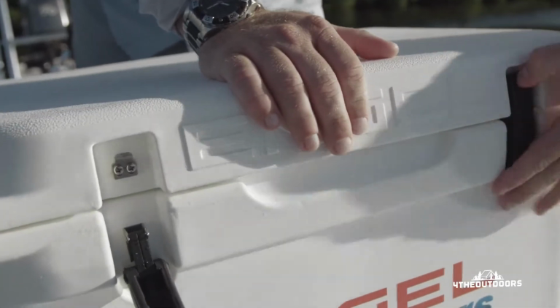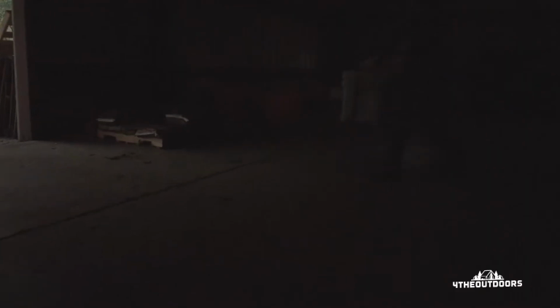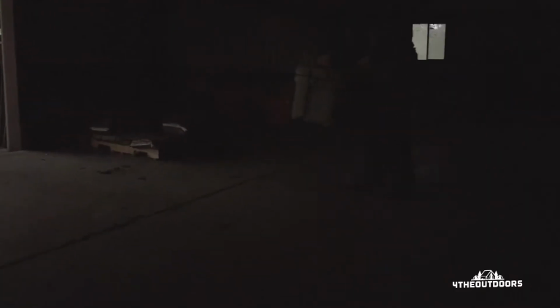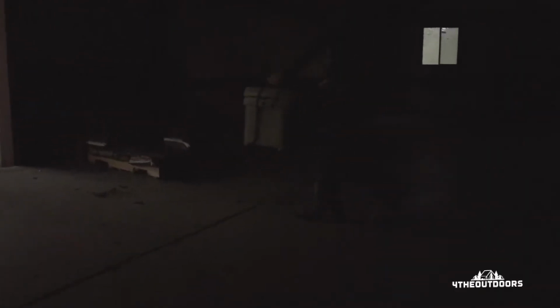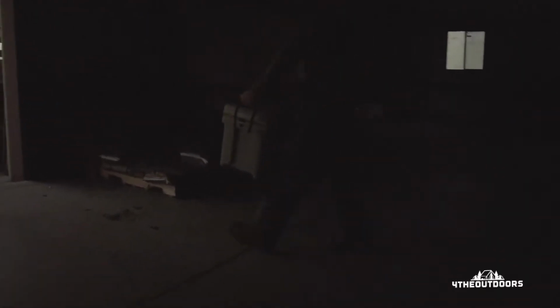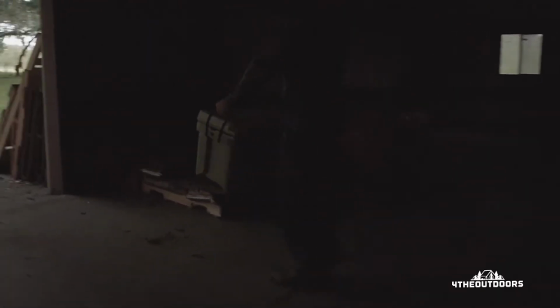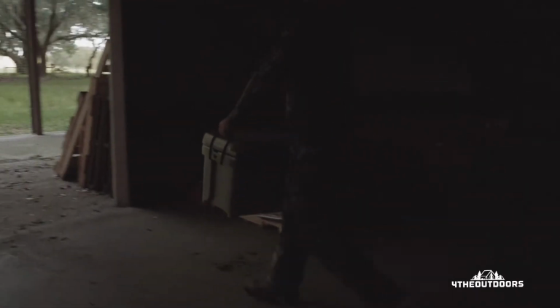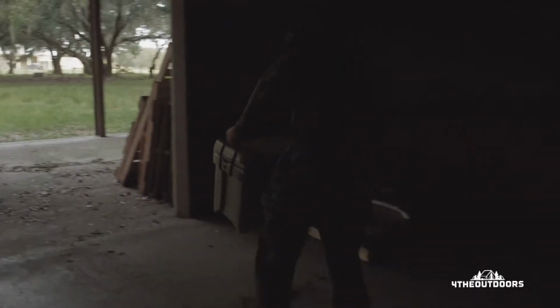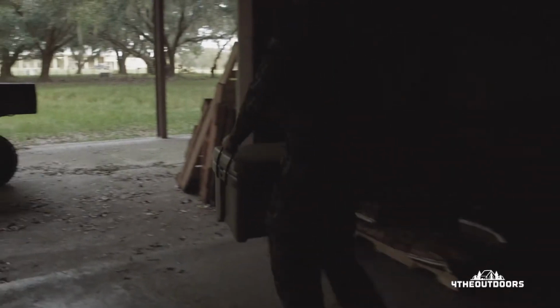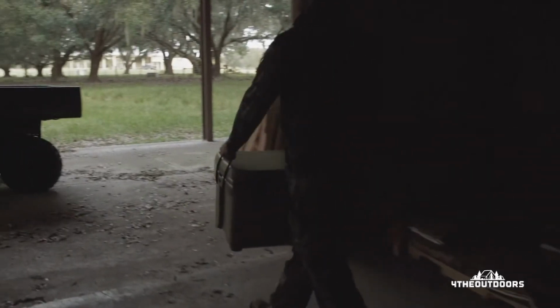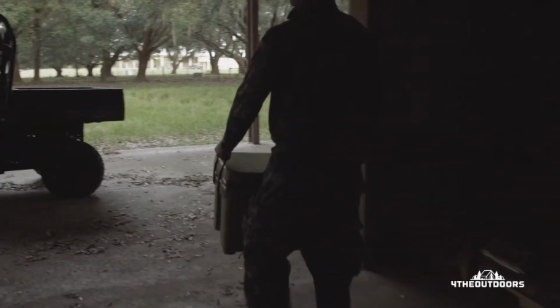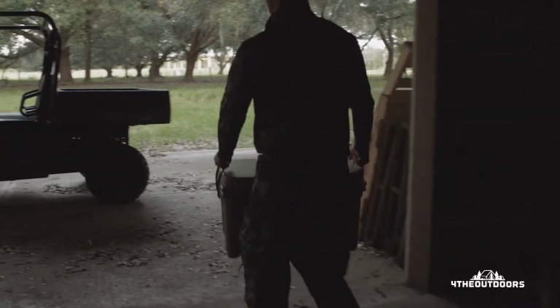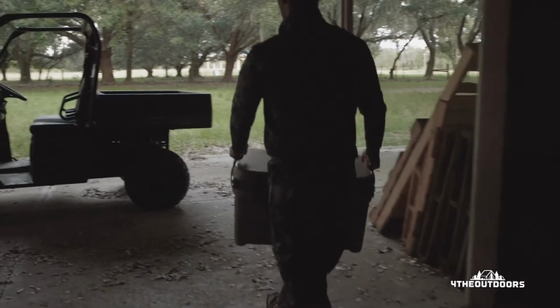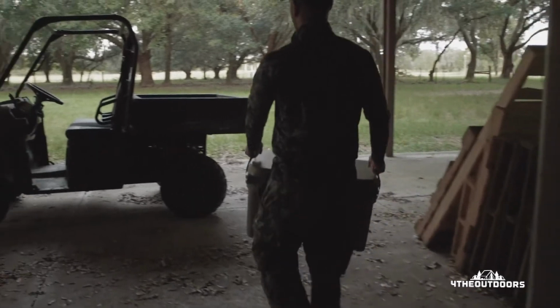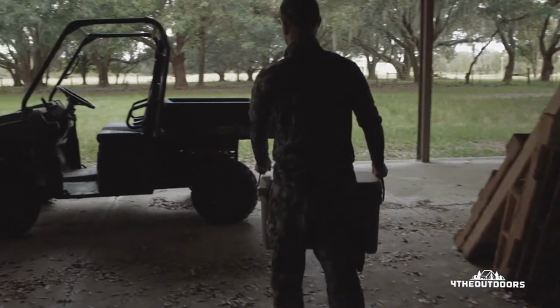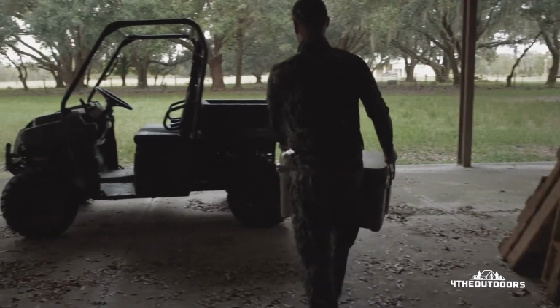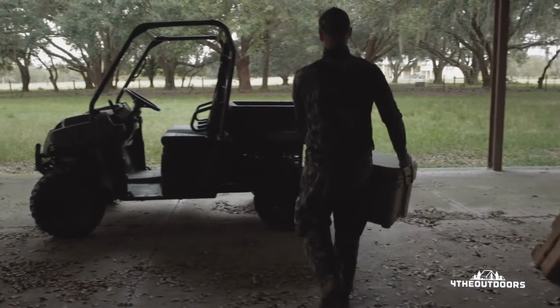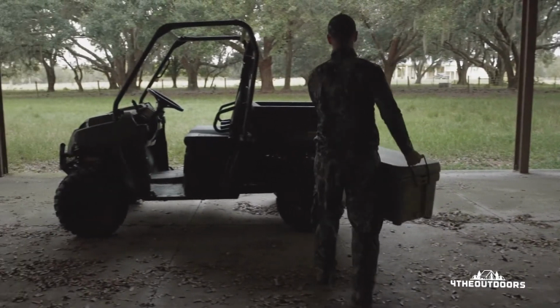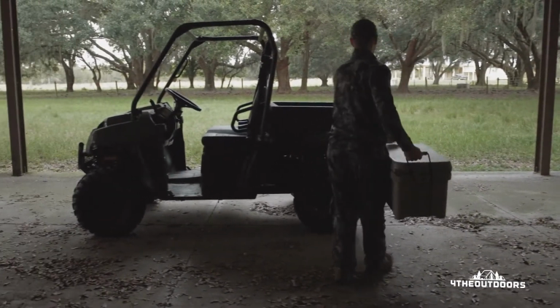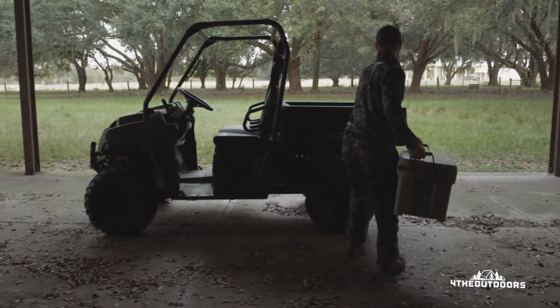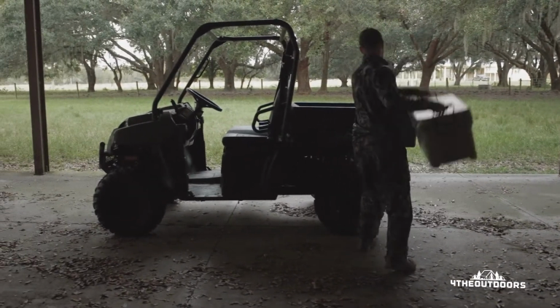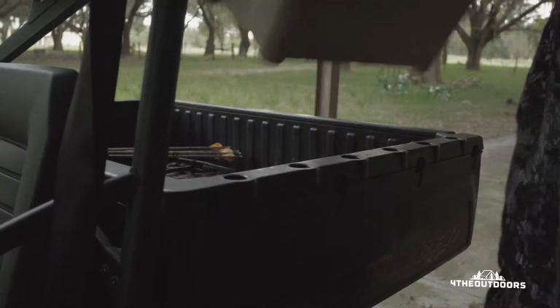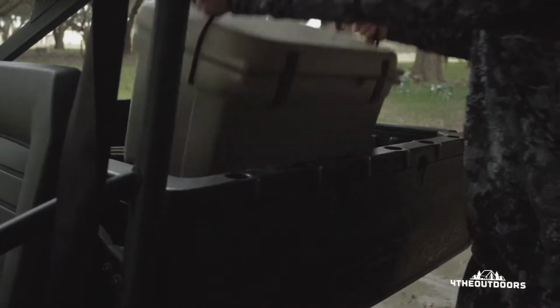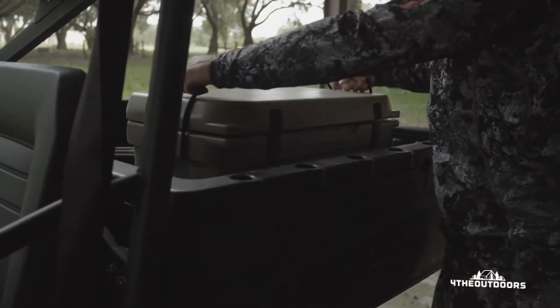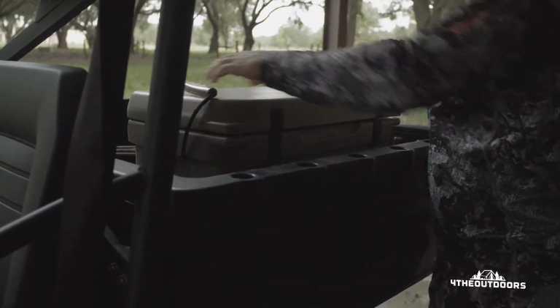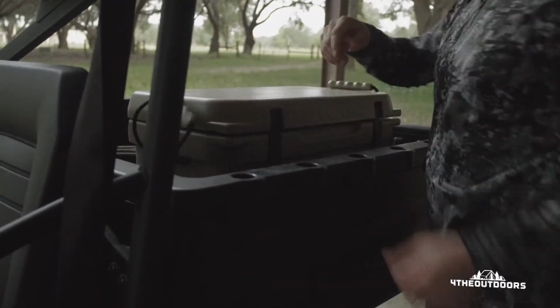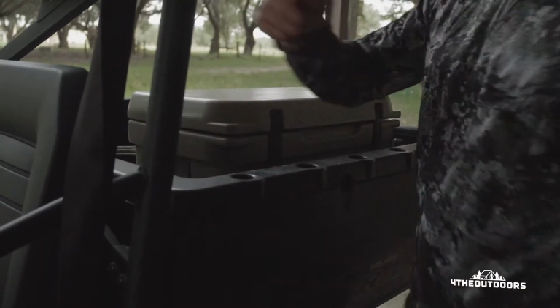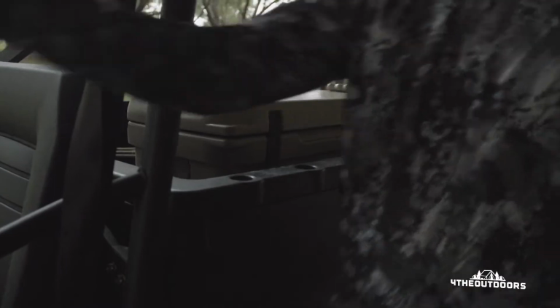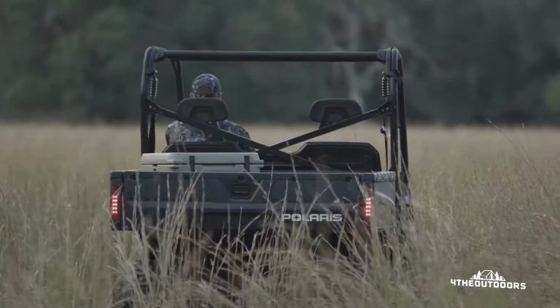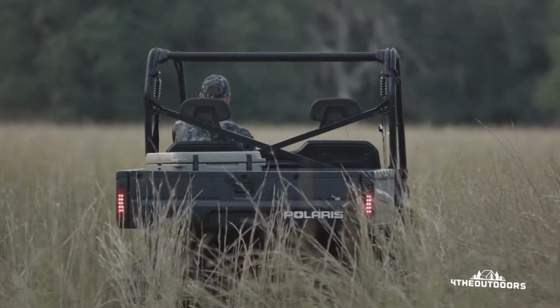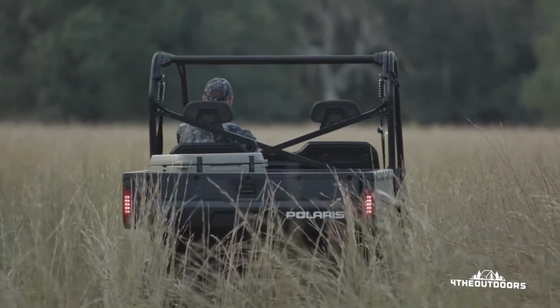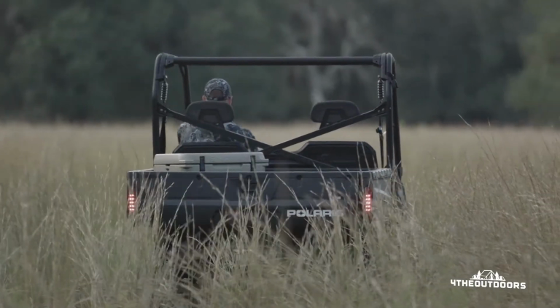We design them with integrated side handles as well as rope handles for easy lifting and carrying. Throw it in the back of the truck or ATV with ease.